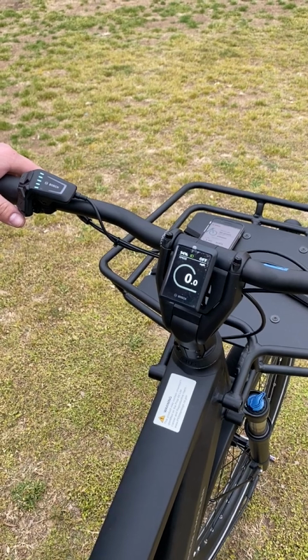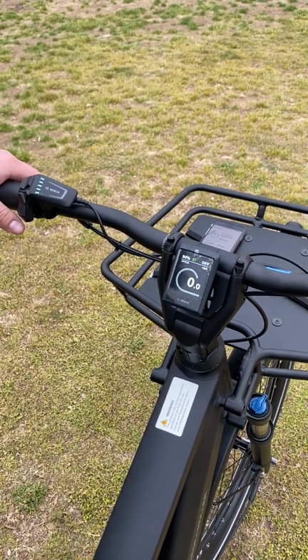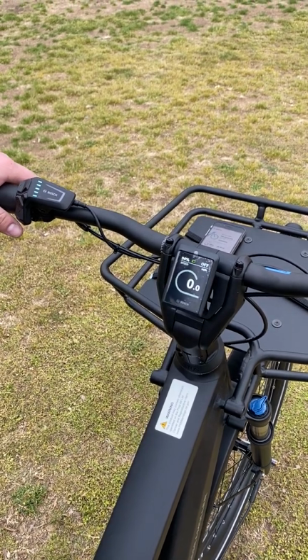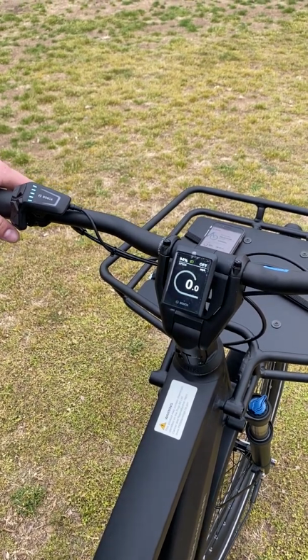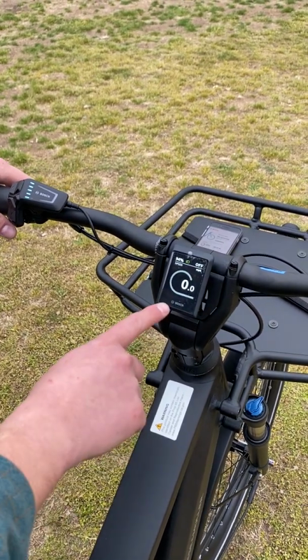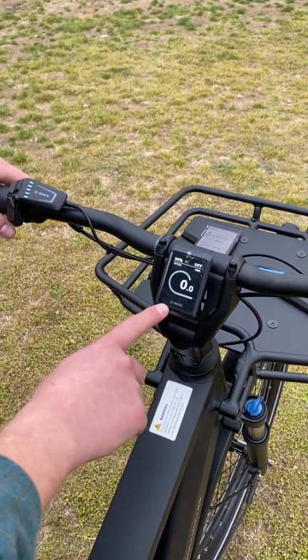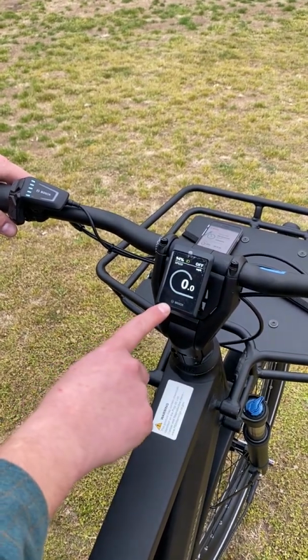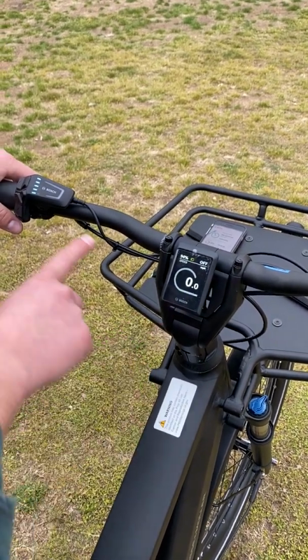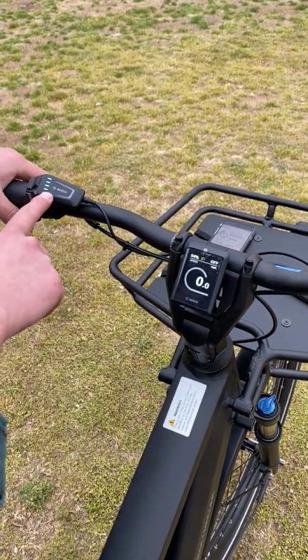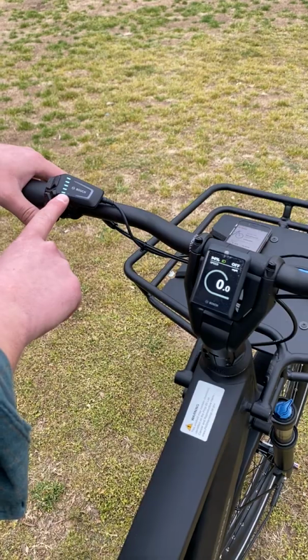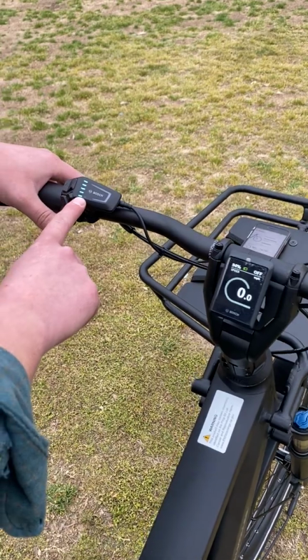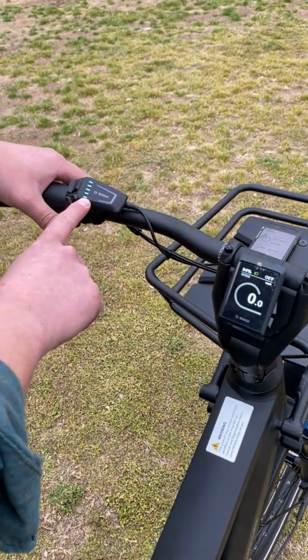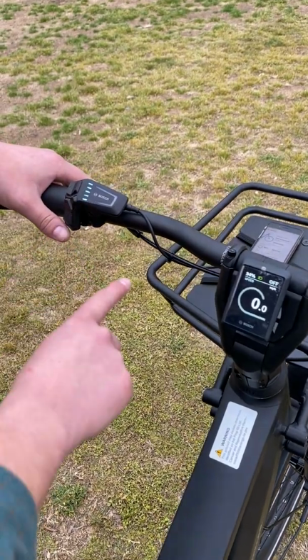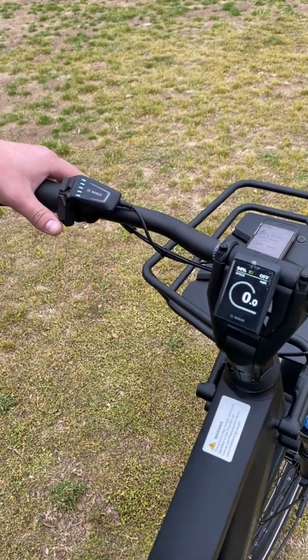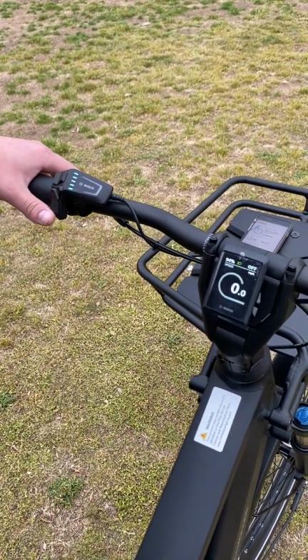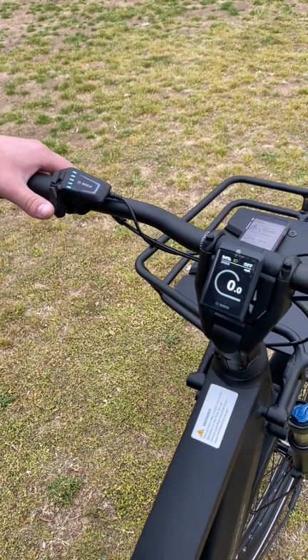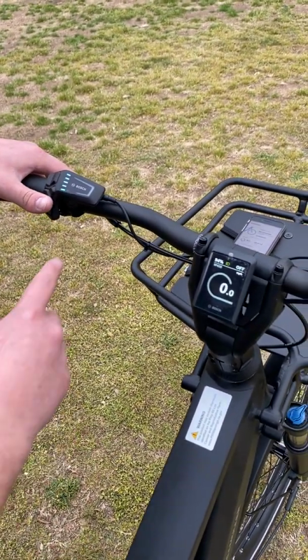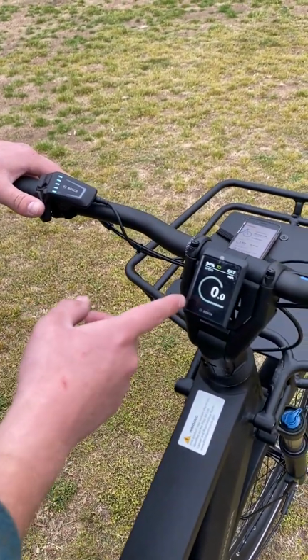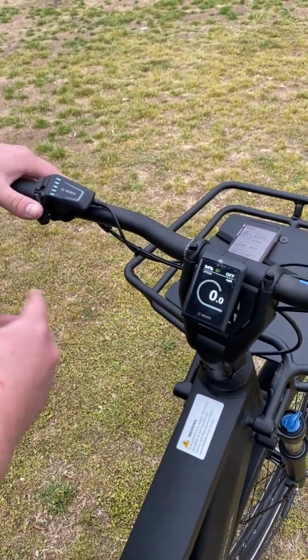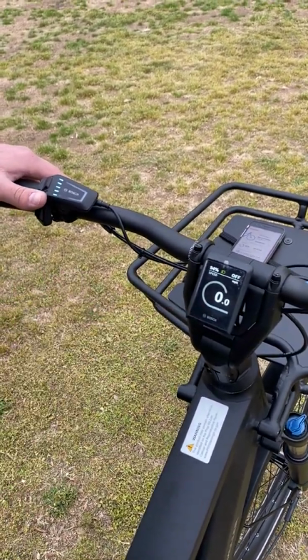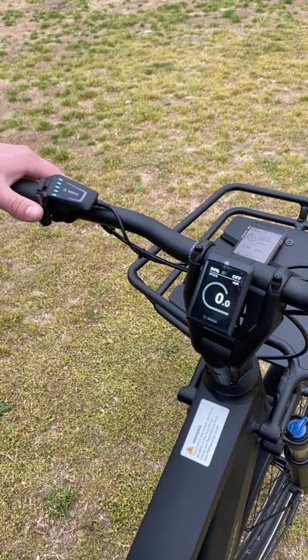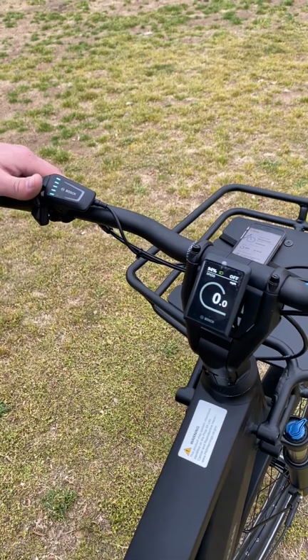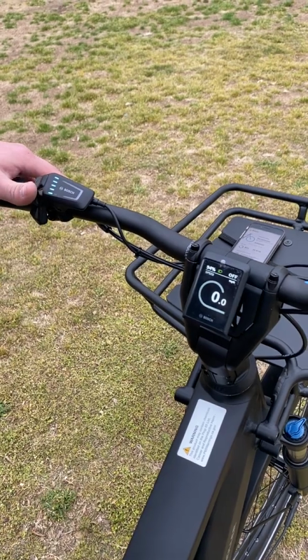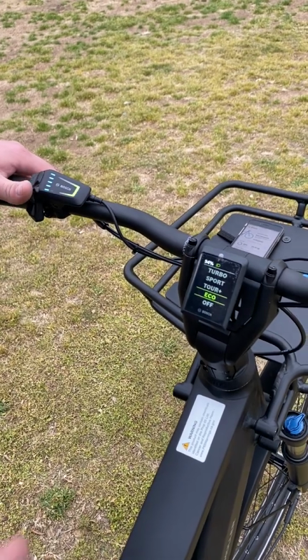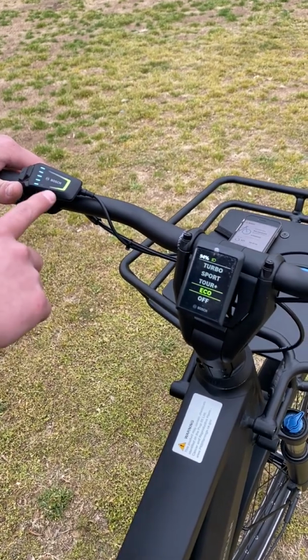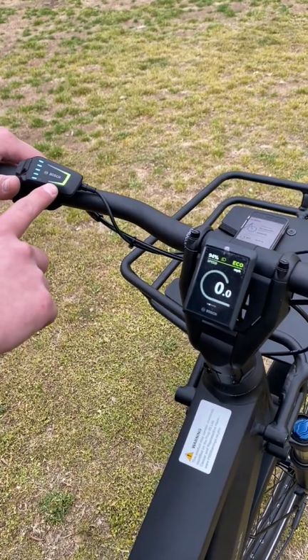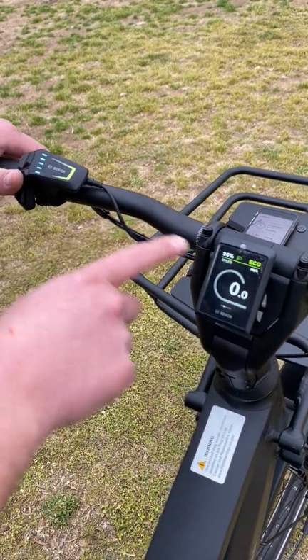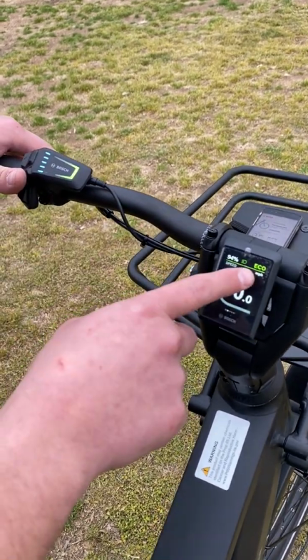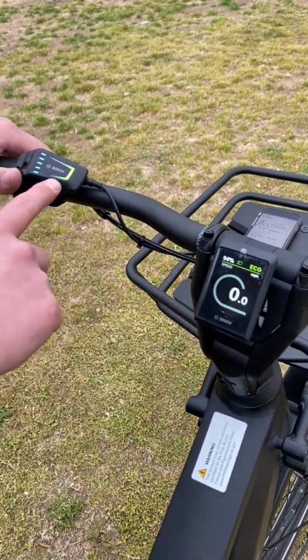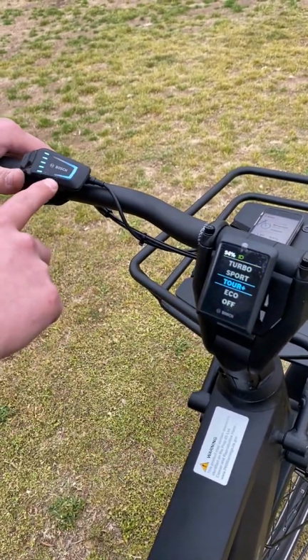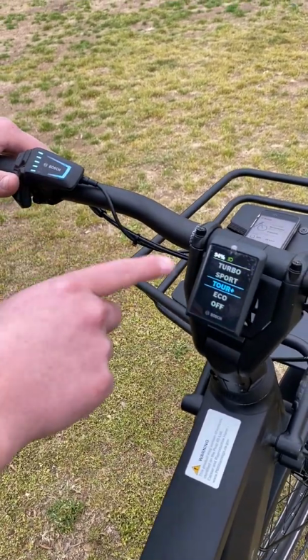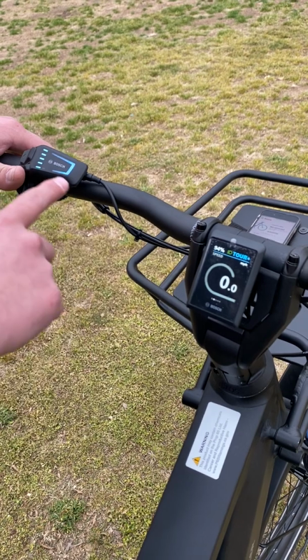Hey everyone, this is the new Kiox 300 display, and this is the new LED remote that comes with the Bosch Smart System. What I really like most about both of these is that the color corresponds with the riding modes — or the same riding modes rather.